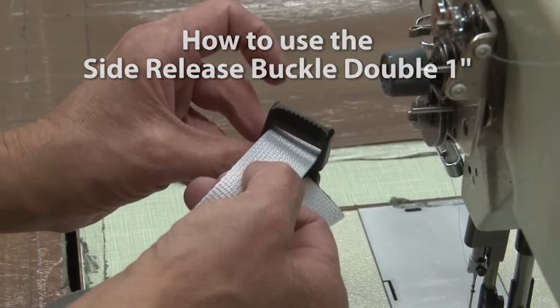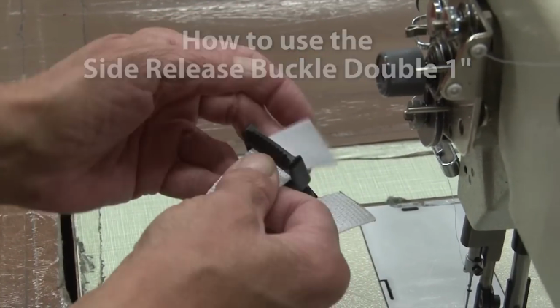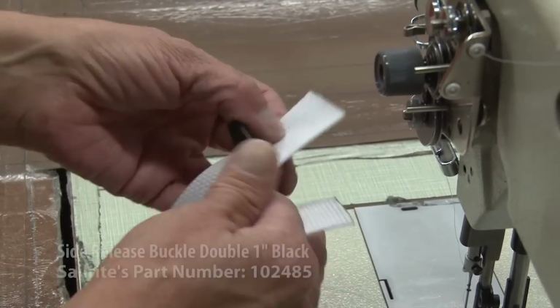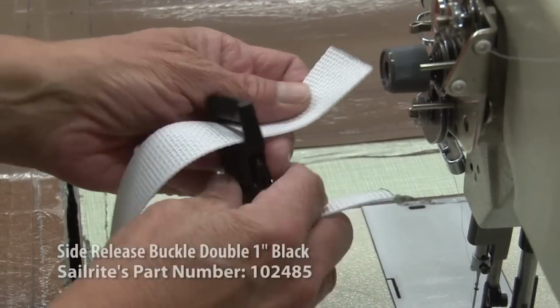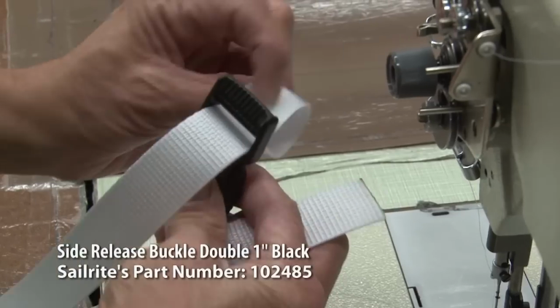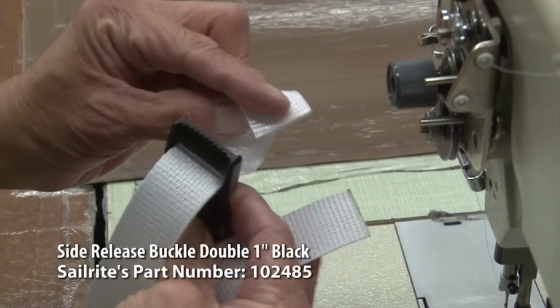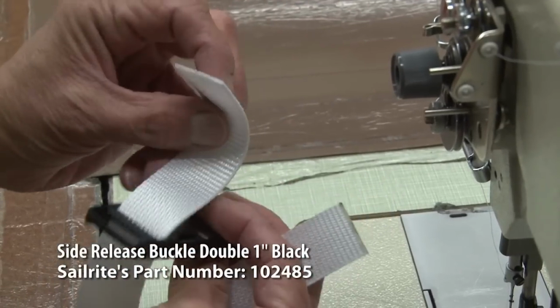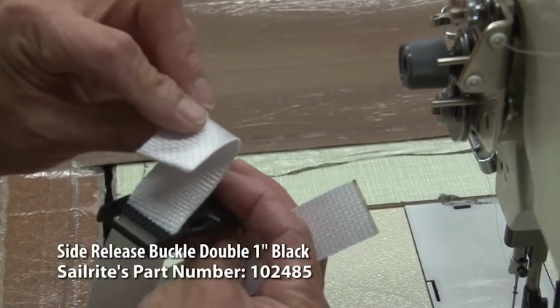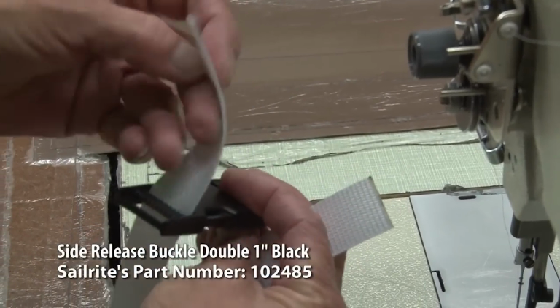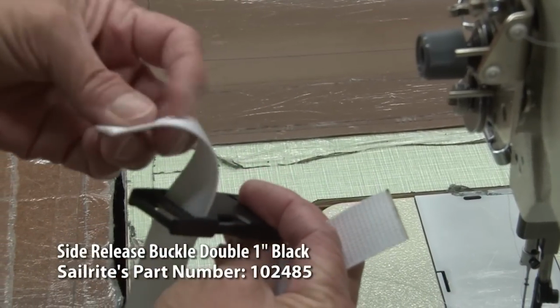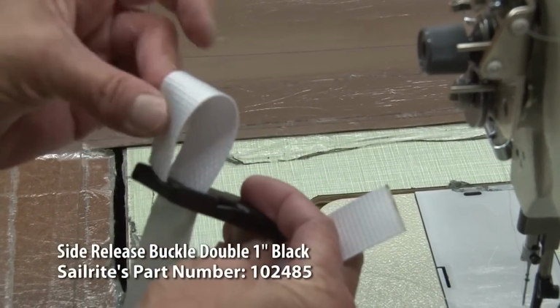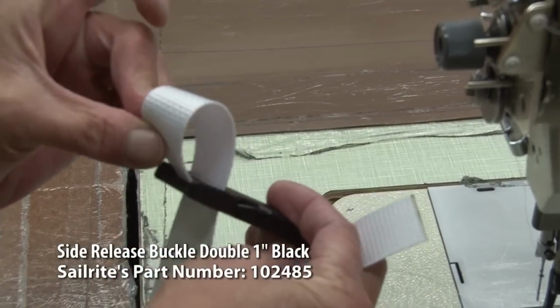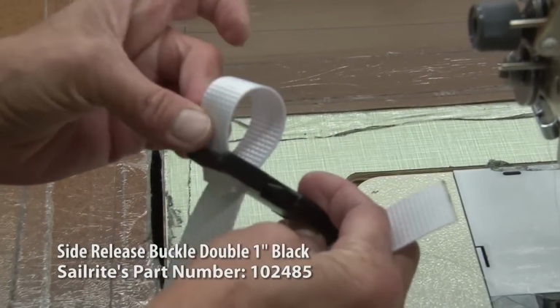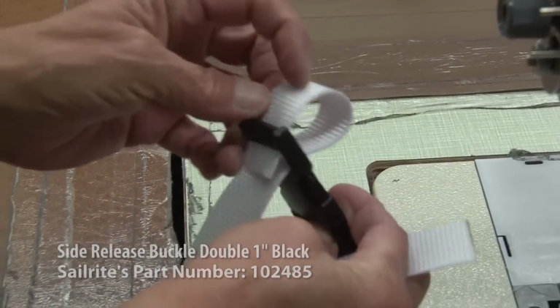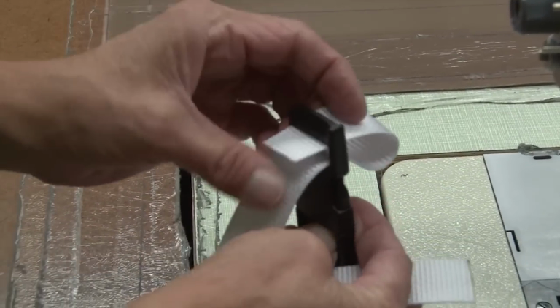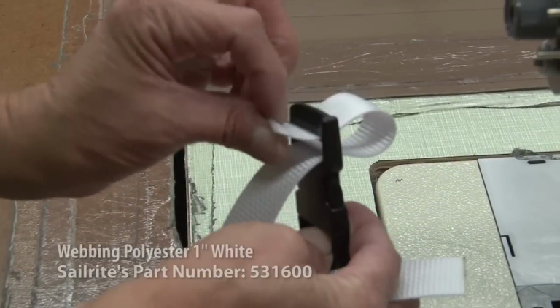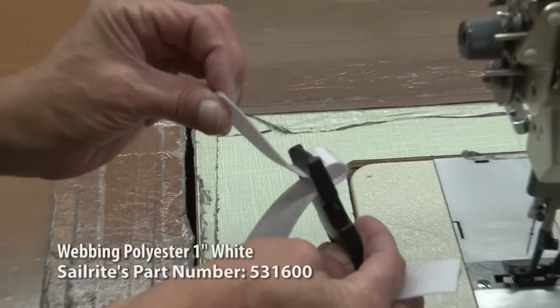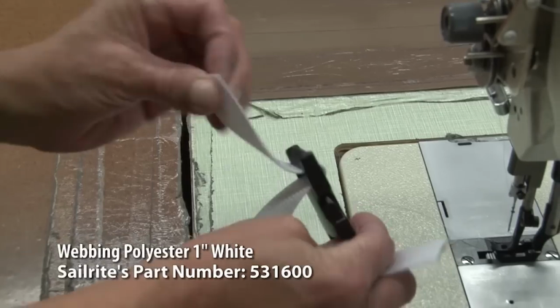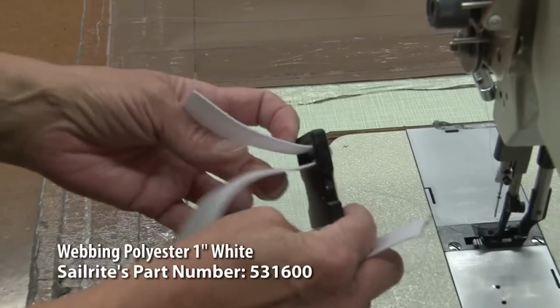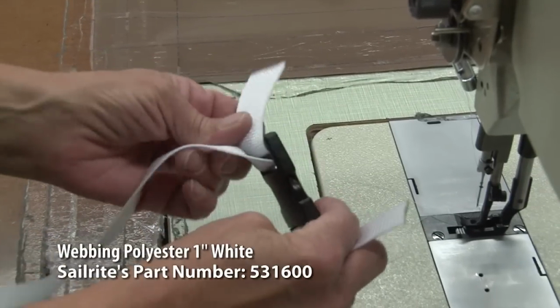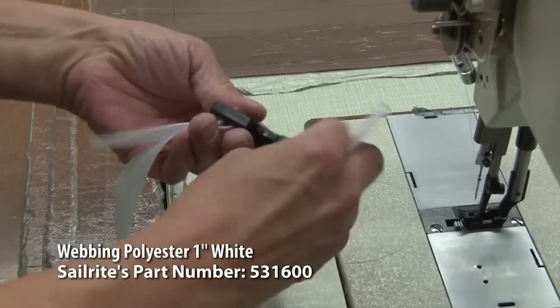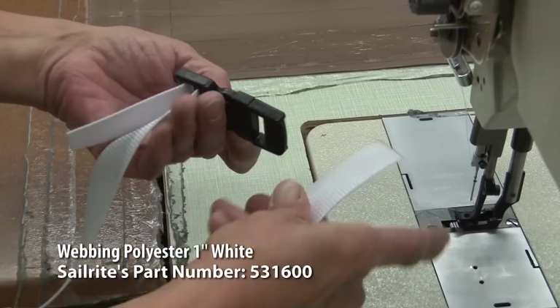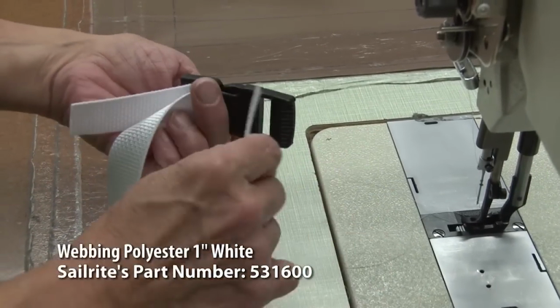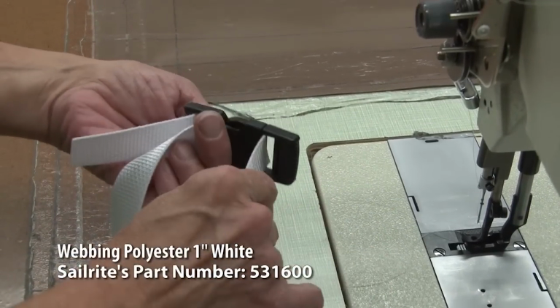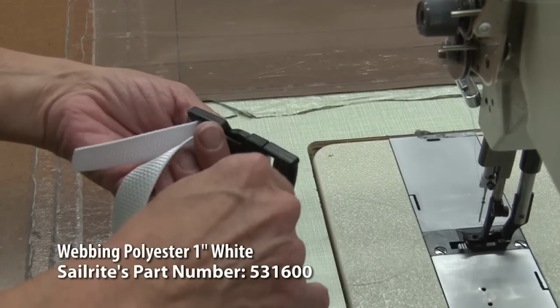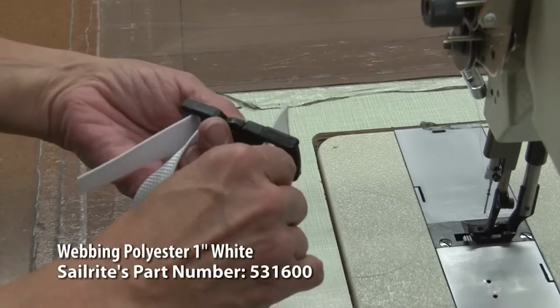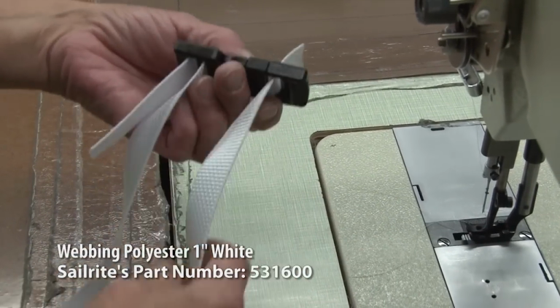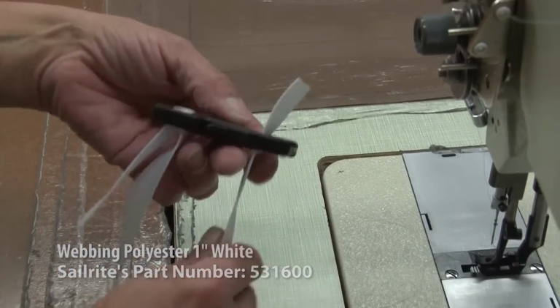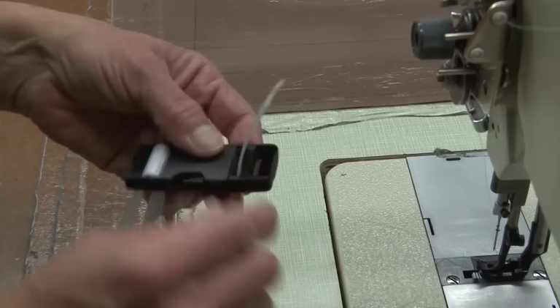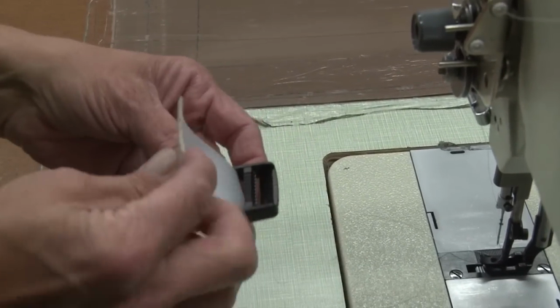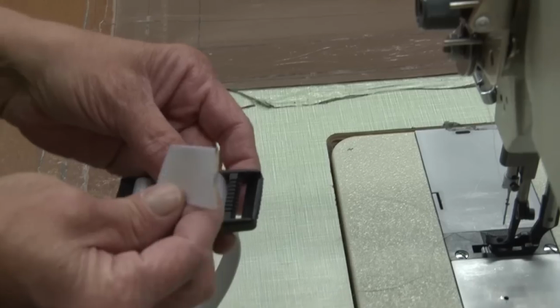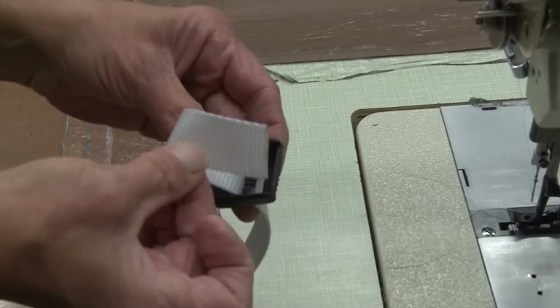First, just run your webbing through the buckle as shown here in the video. This is a 1-inch polyester webbing that we are using for this application. Then feed the other side through the exact same way.